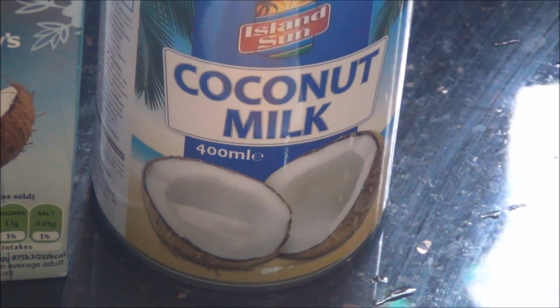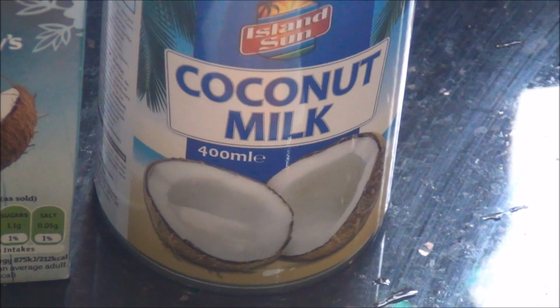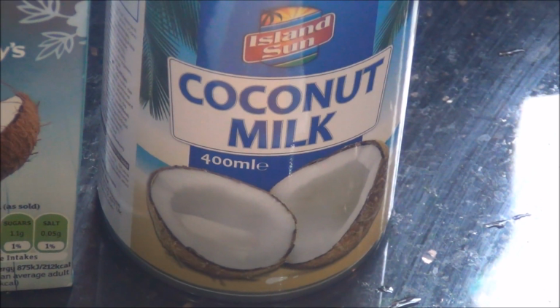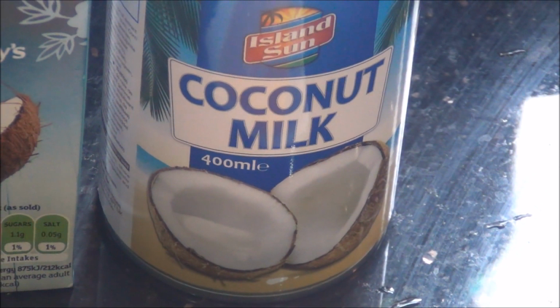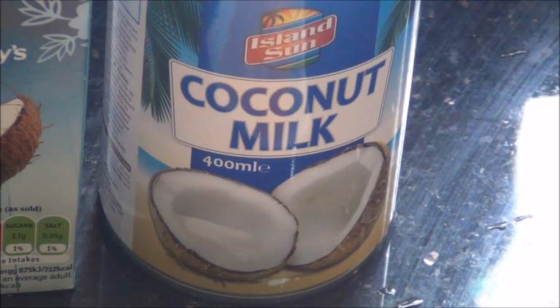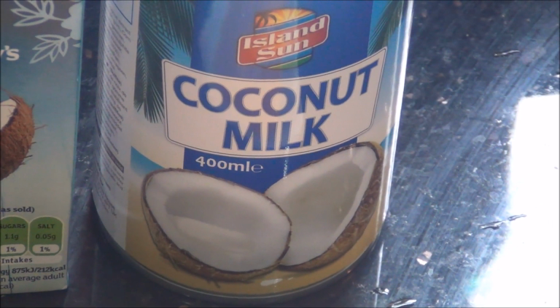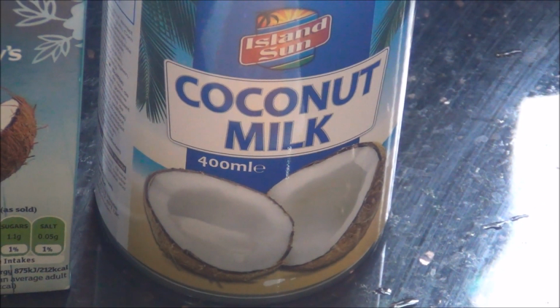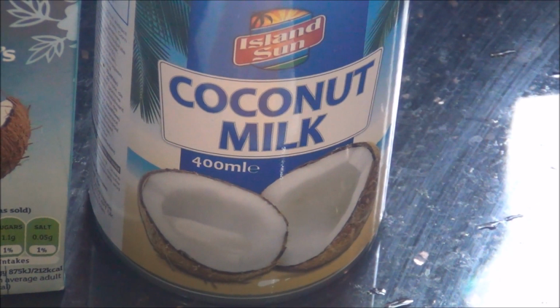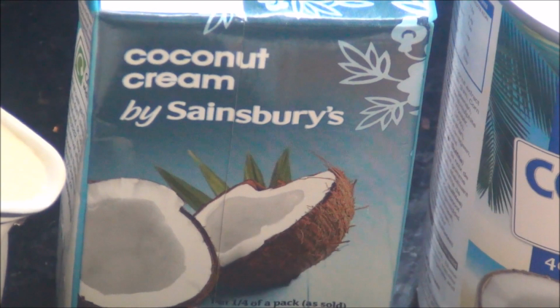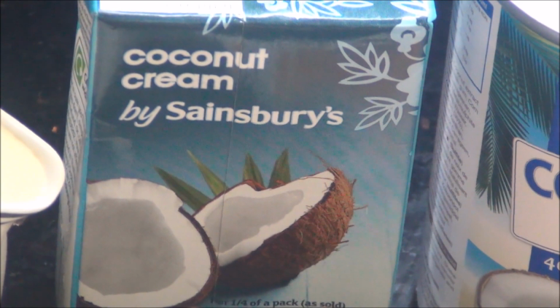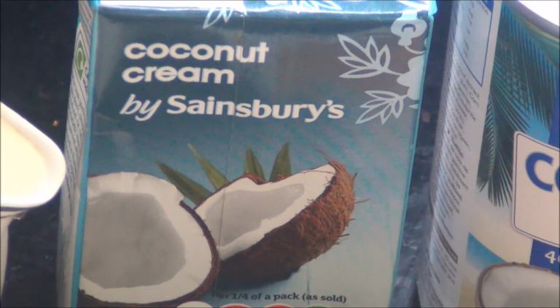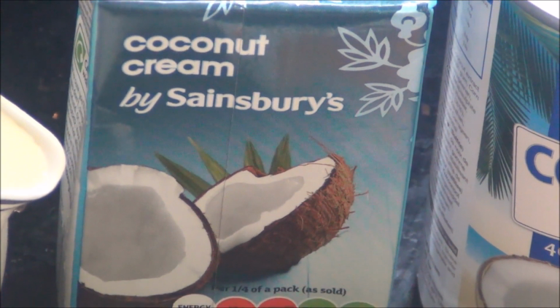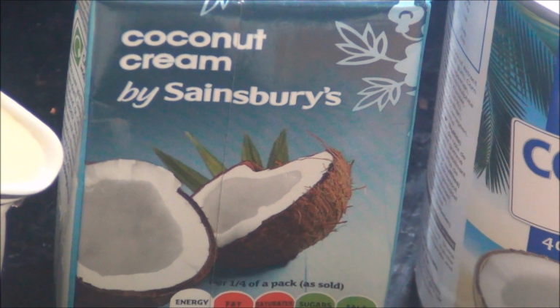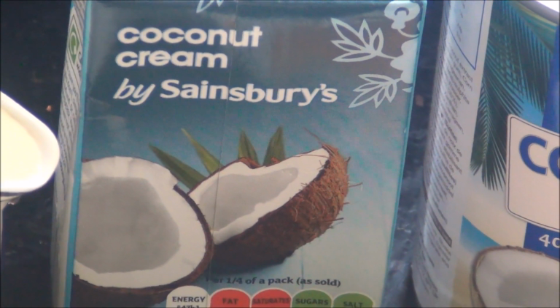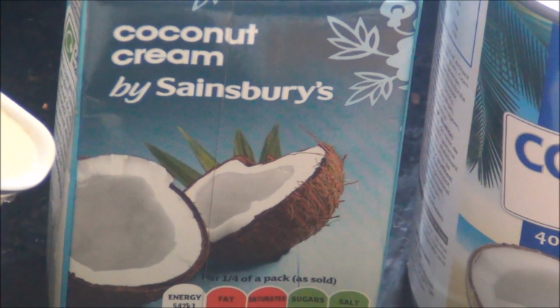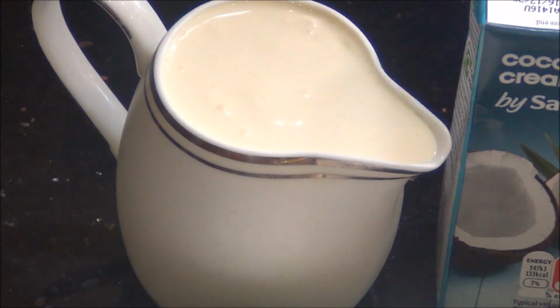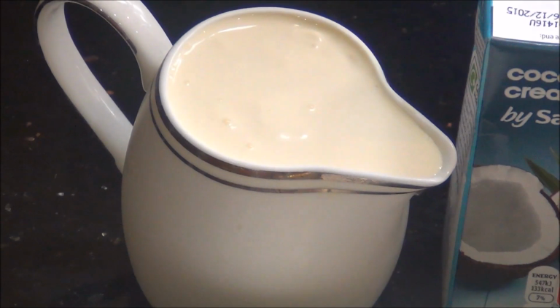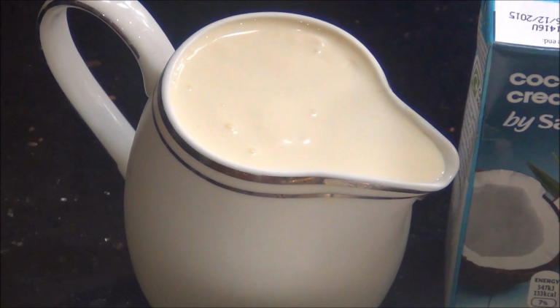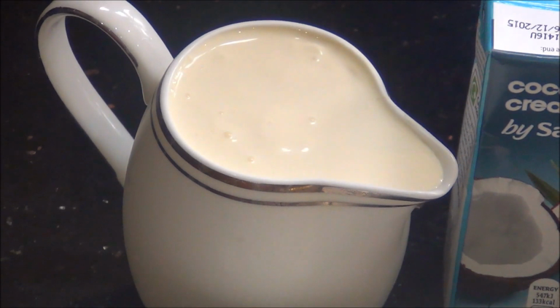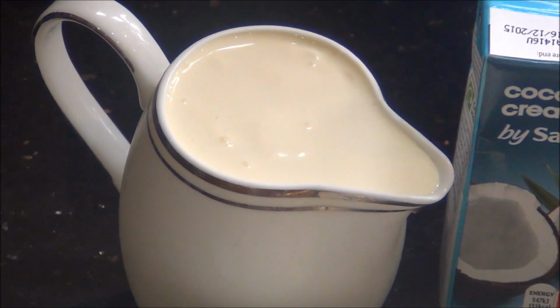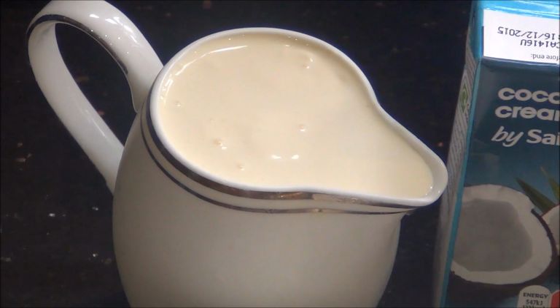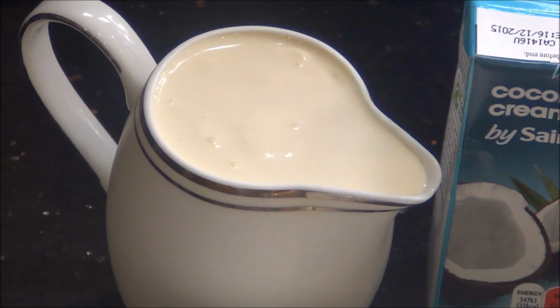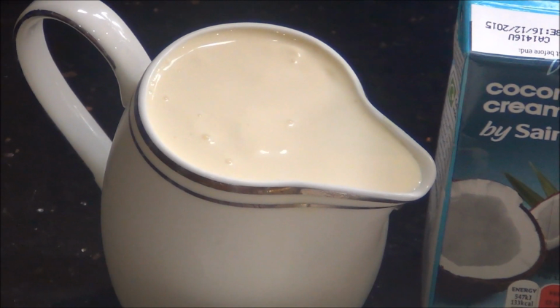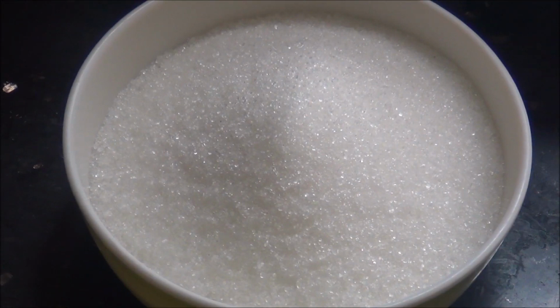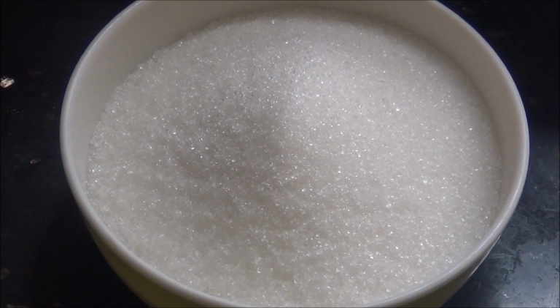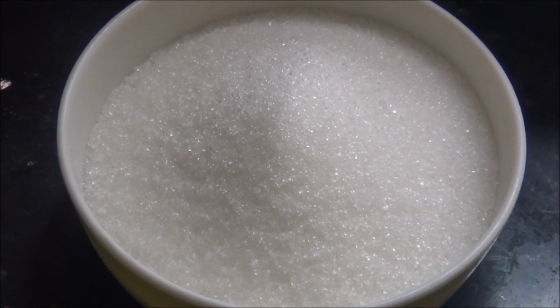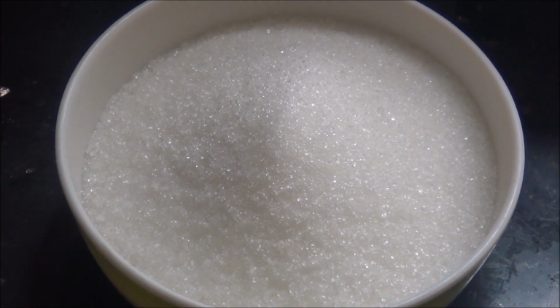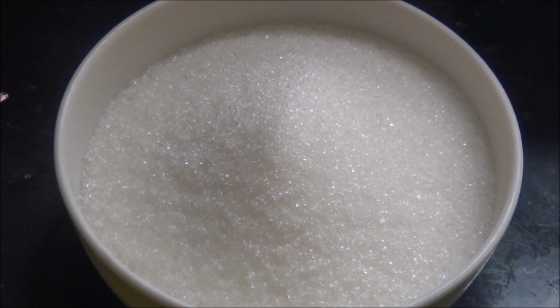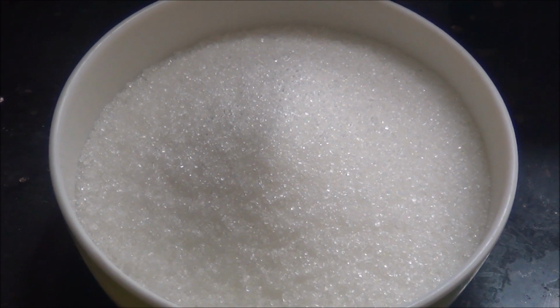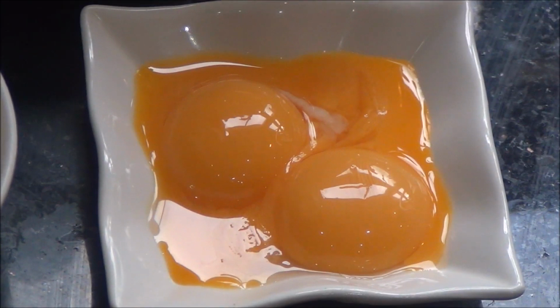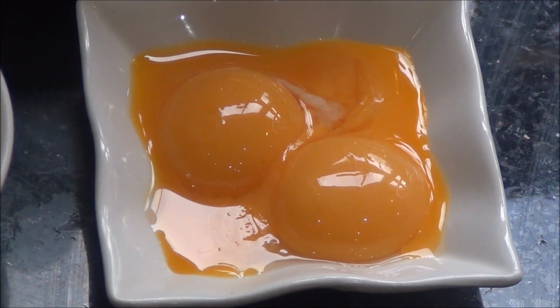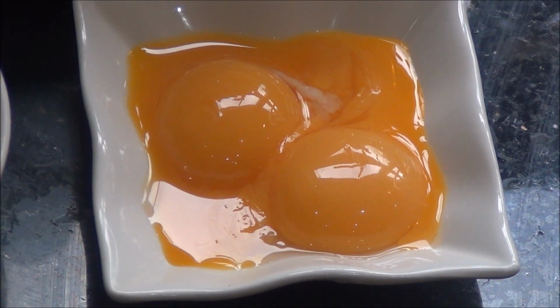1 tin of coconut milk, approximately 400 ml; some coconut cream, approximately 250 ml; 300 ml of double cream or whipping cream; 150 grams of sugar; and 3 egg yolks.